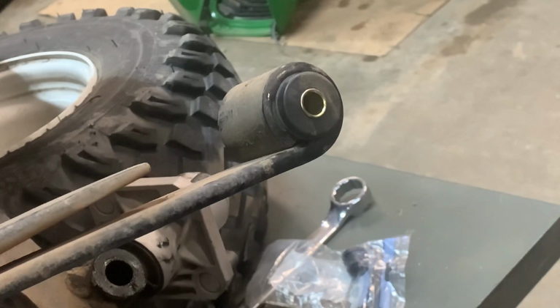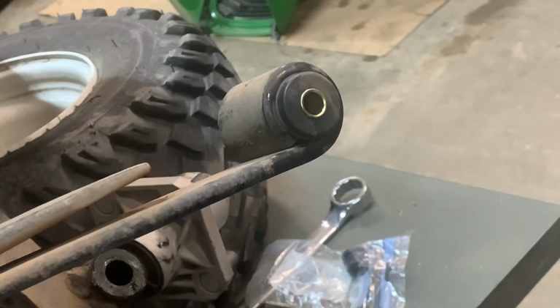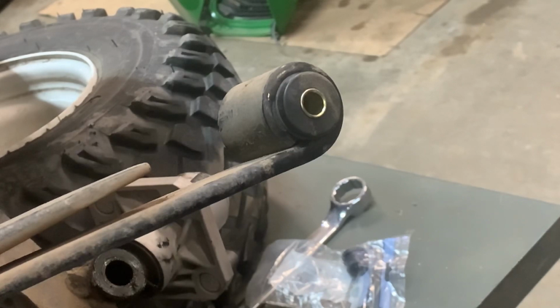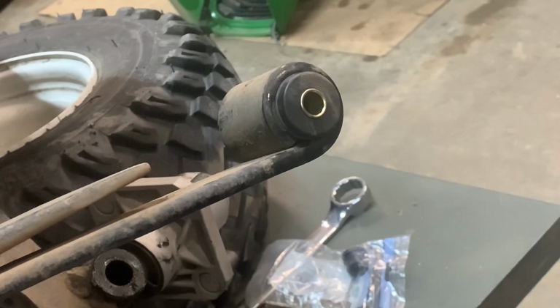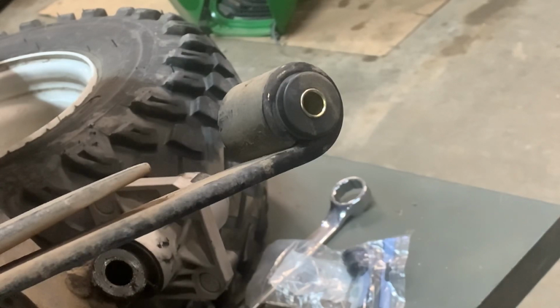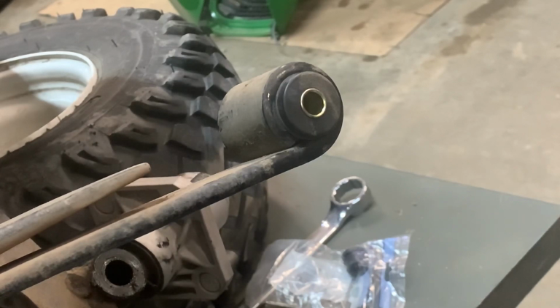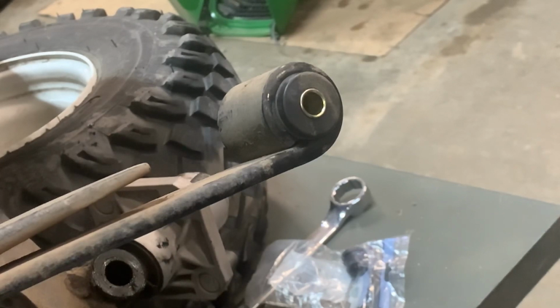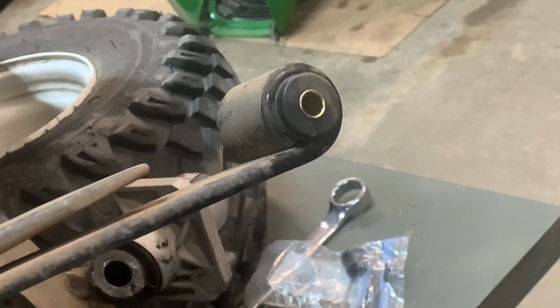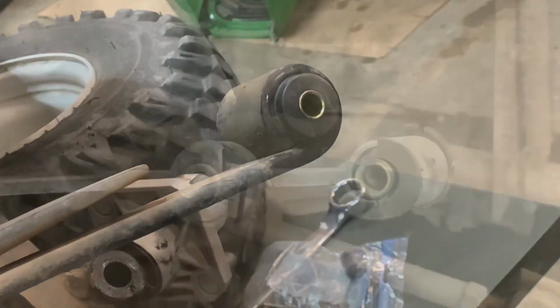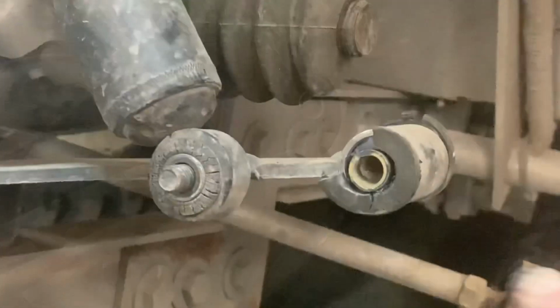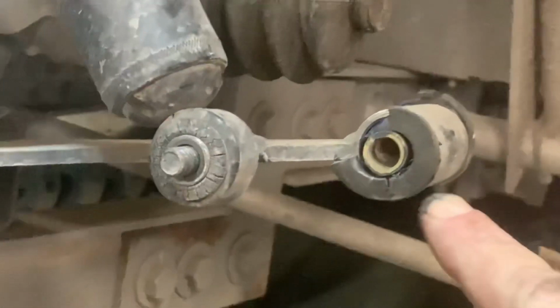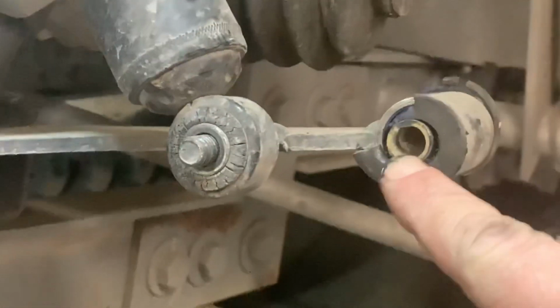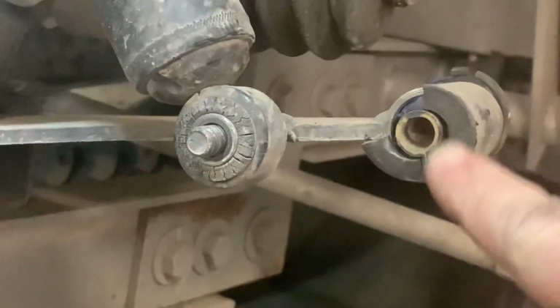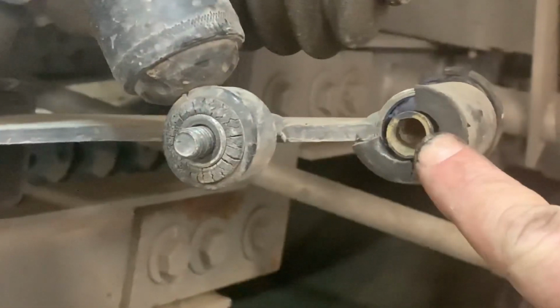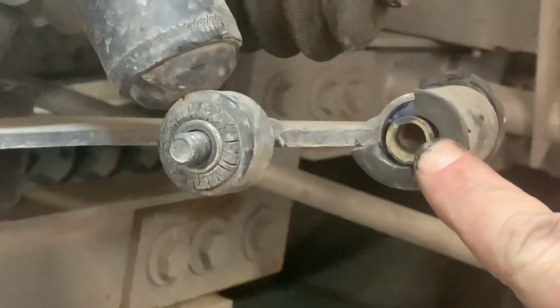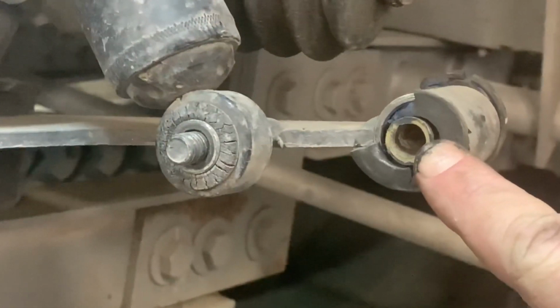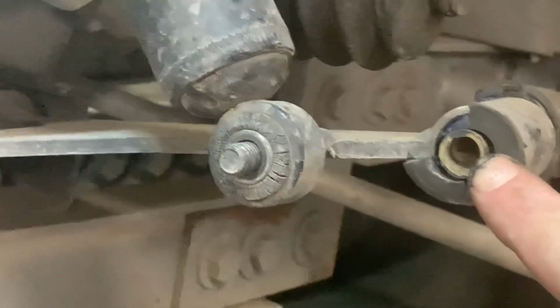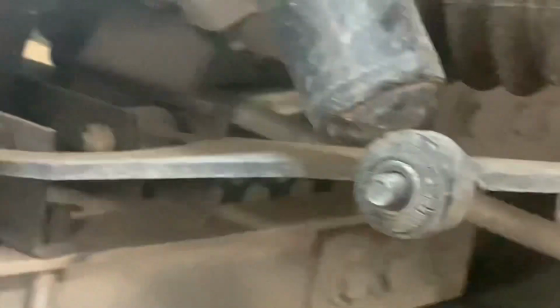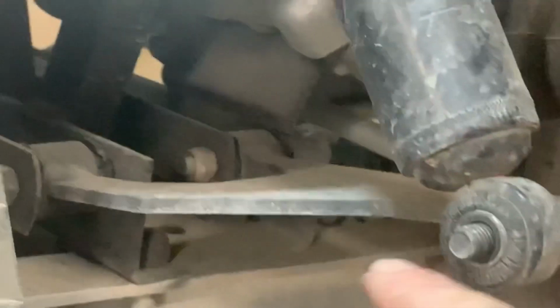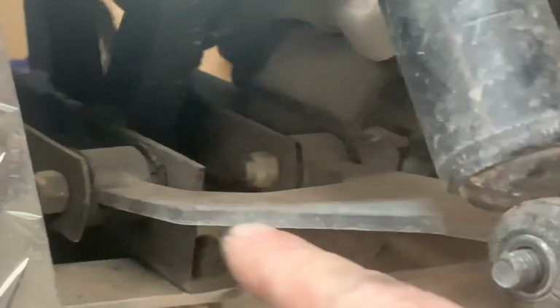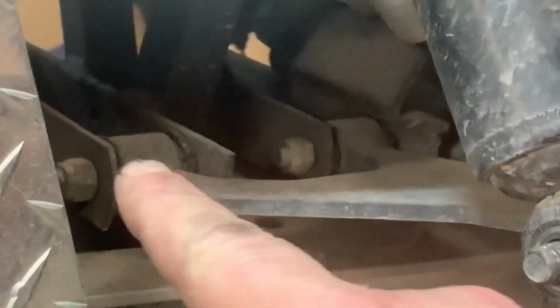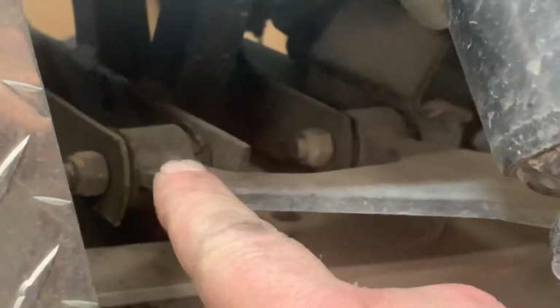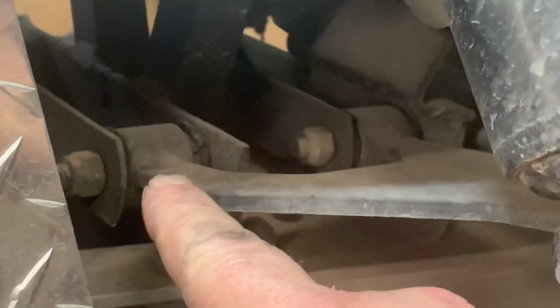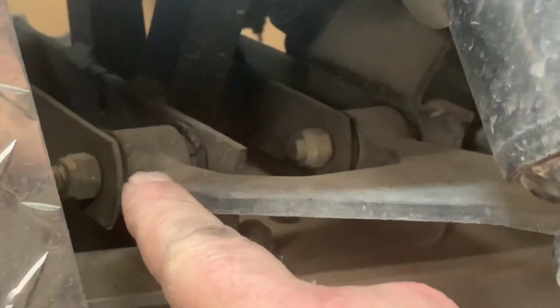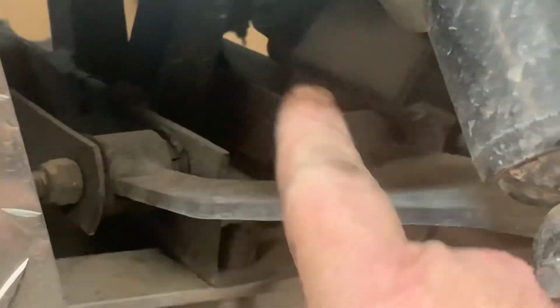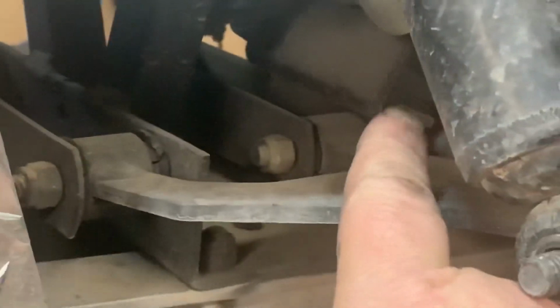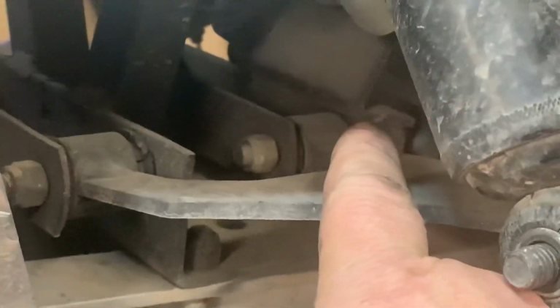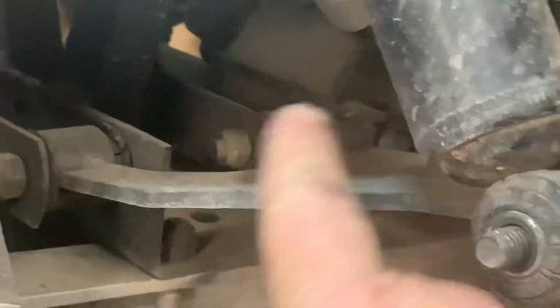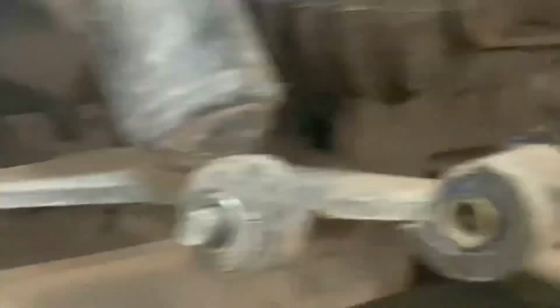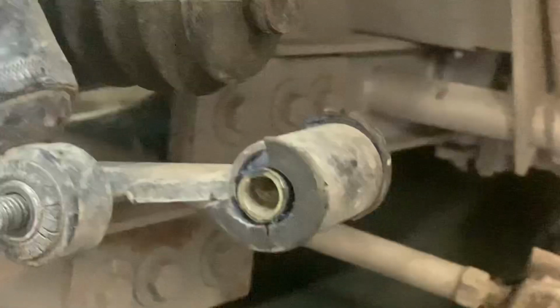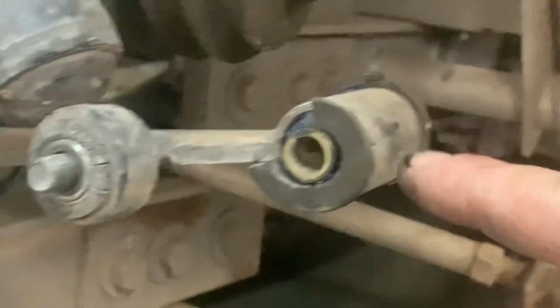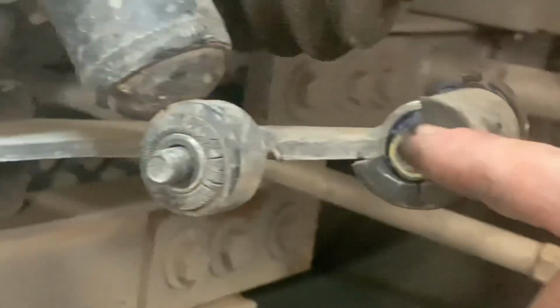It should press right in by hand, just like so. Absolutely perfection.